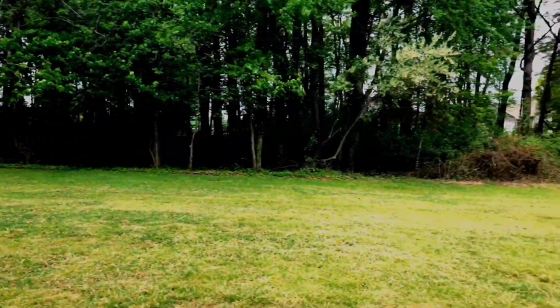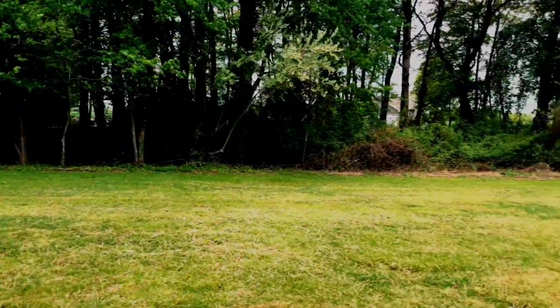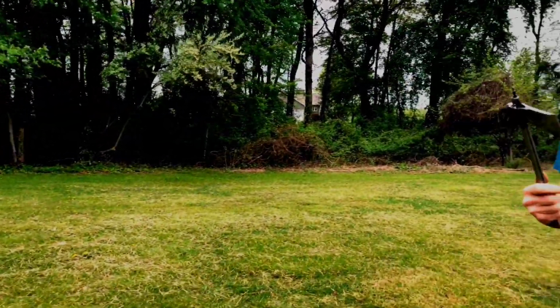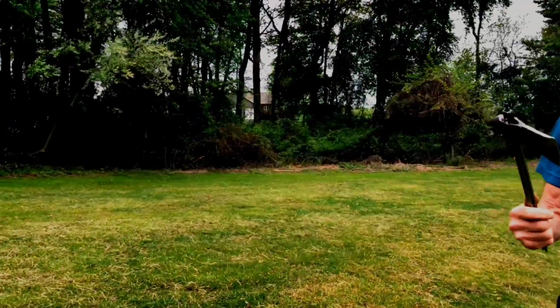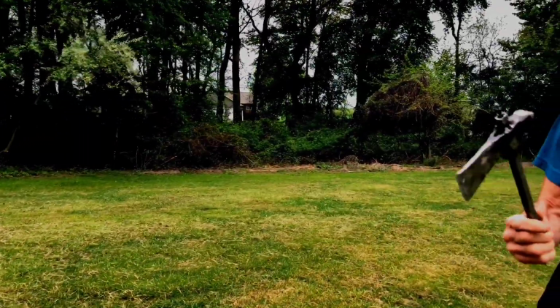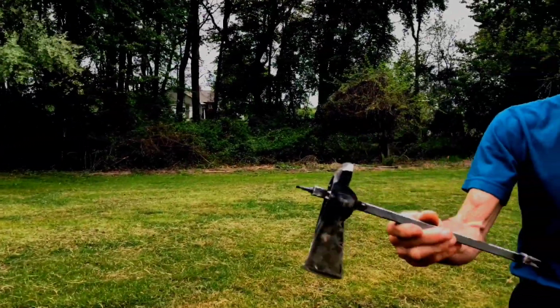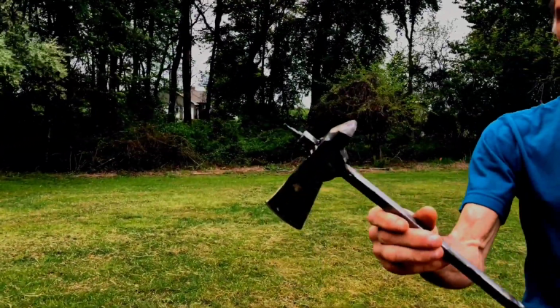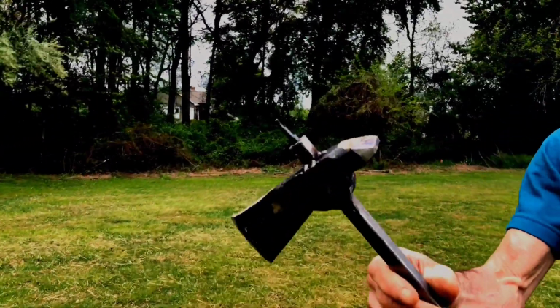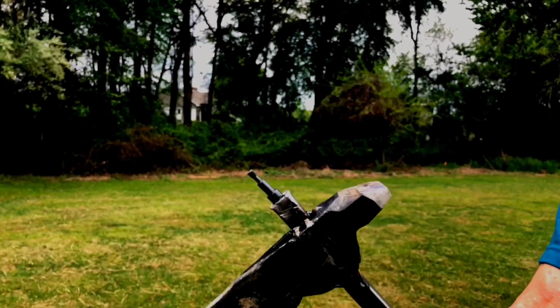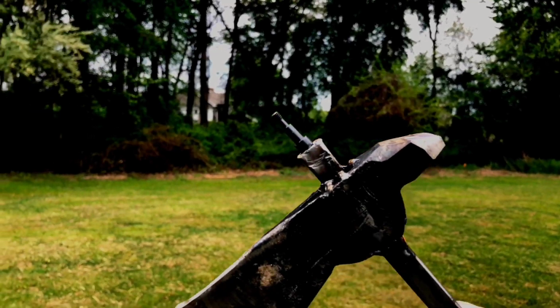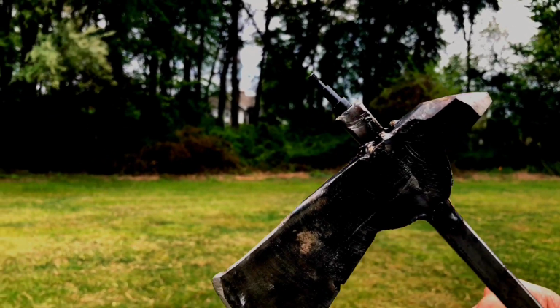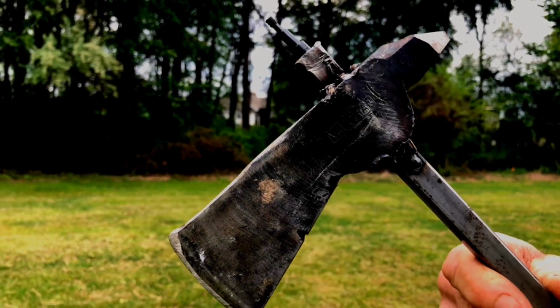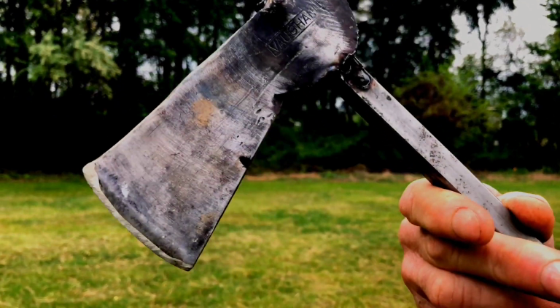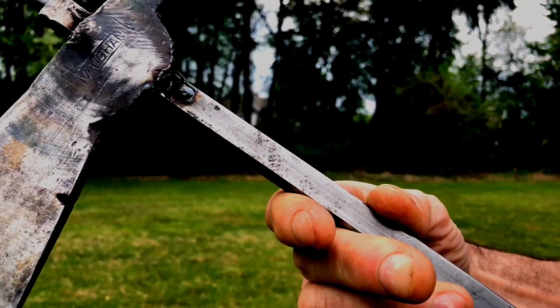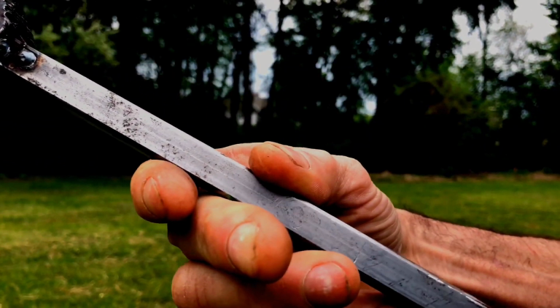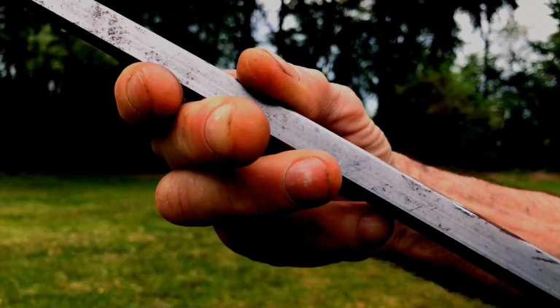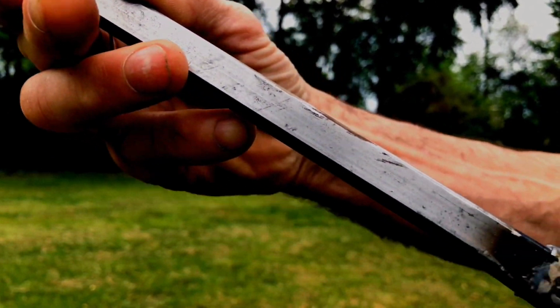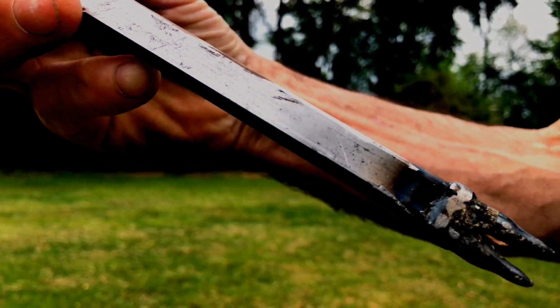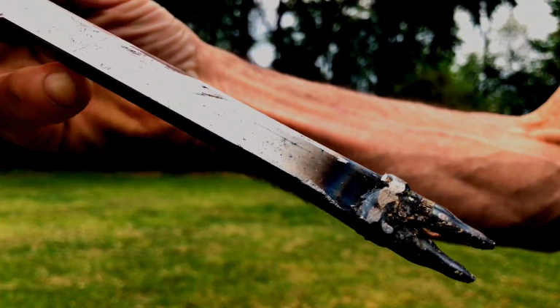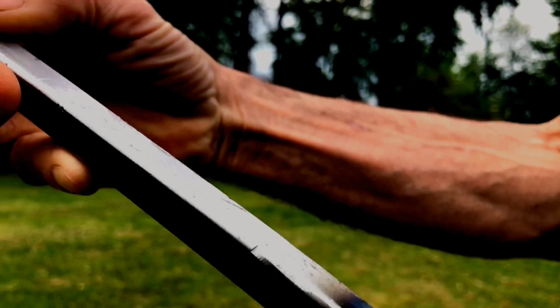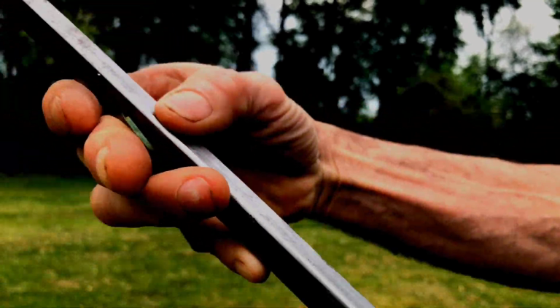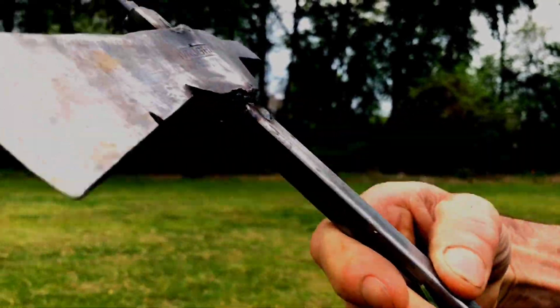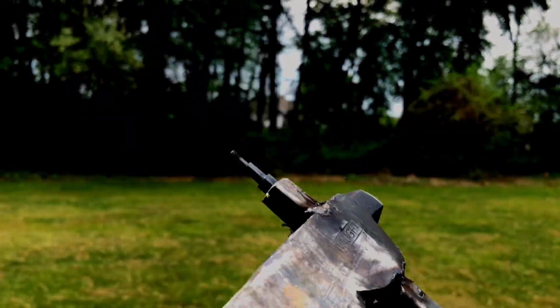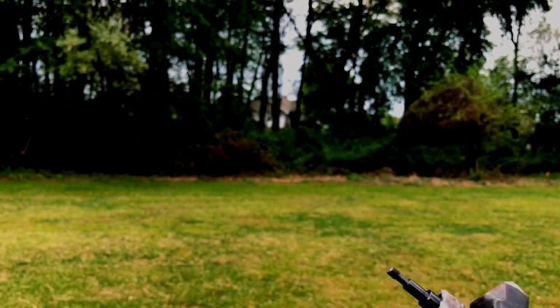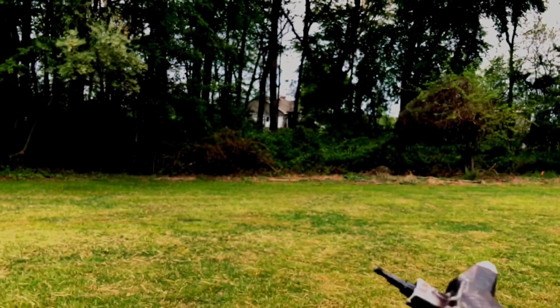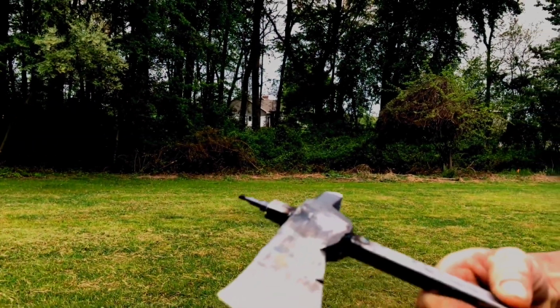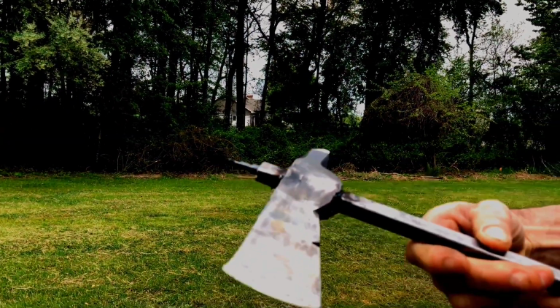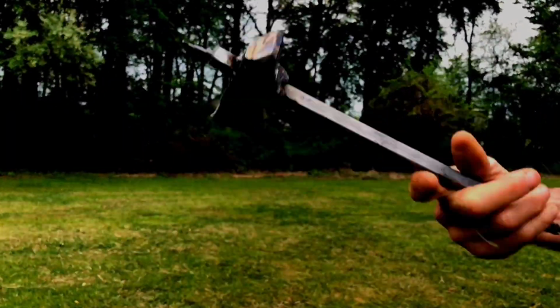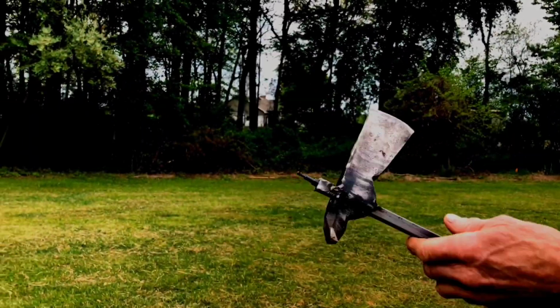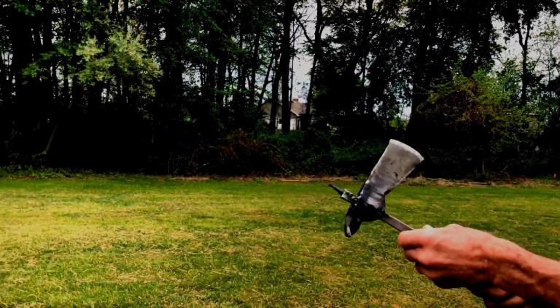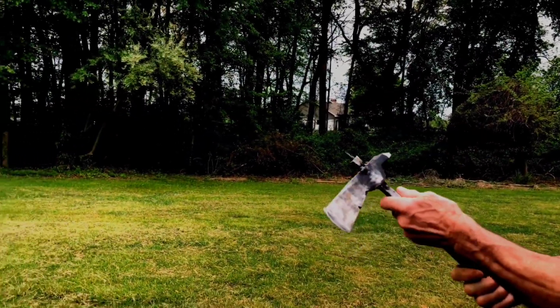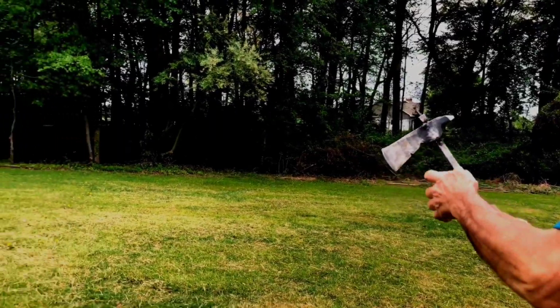Here's another custom hatchet — still a work in progress. Deadly, very heavy. All made out of scrap: an old hatchet and some archery field tips.